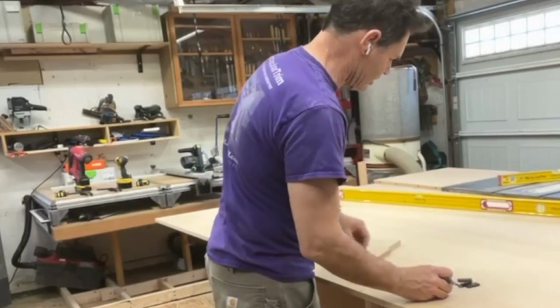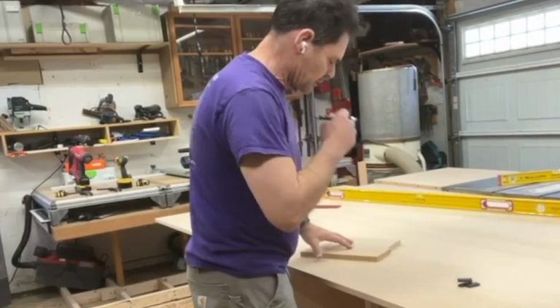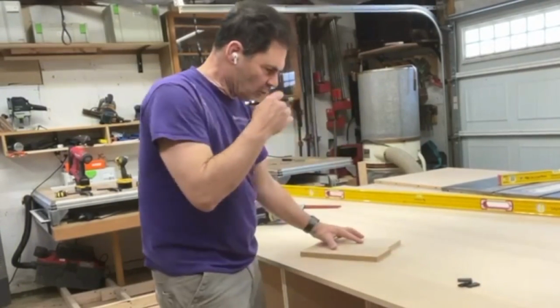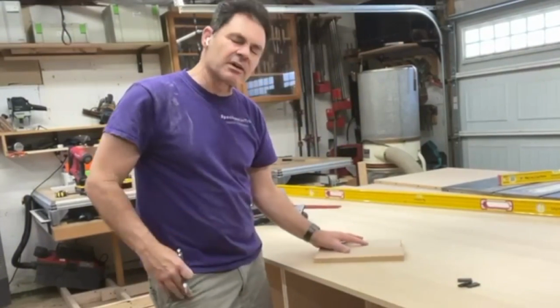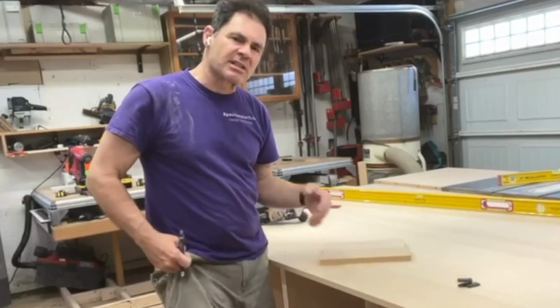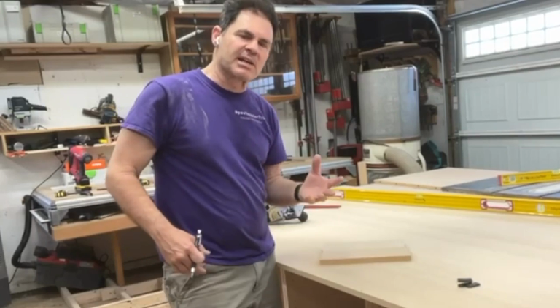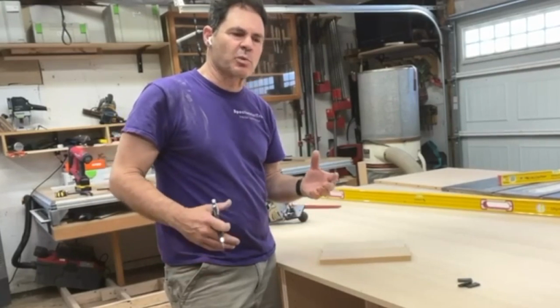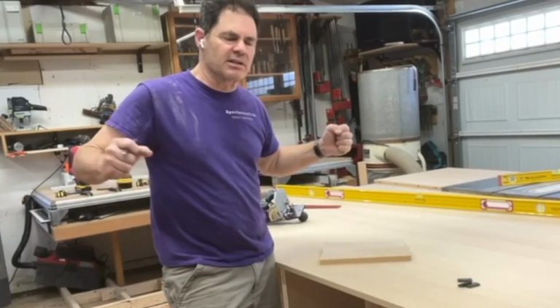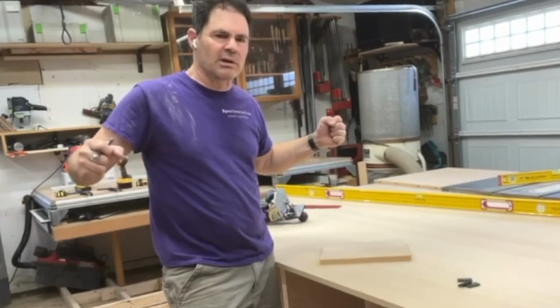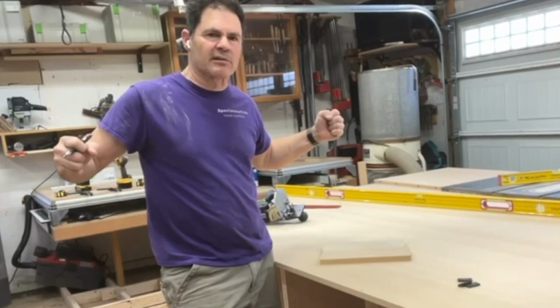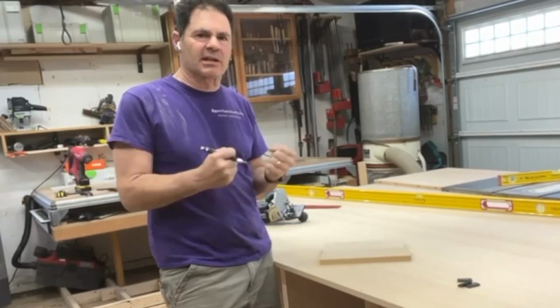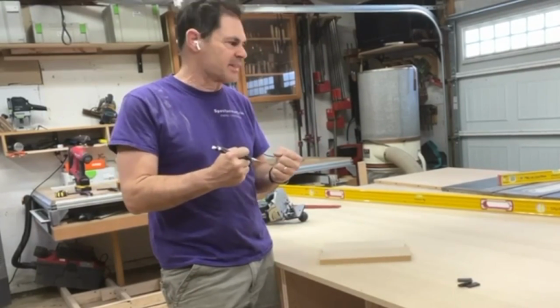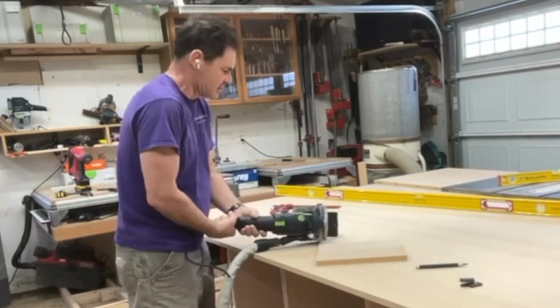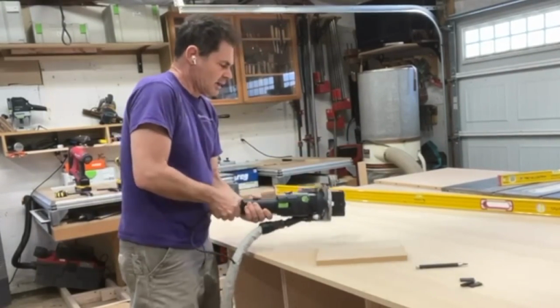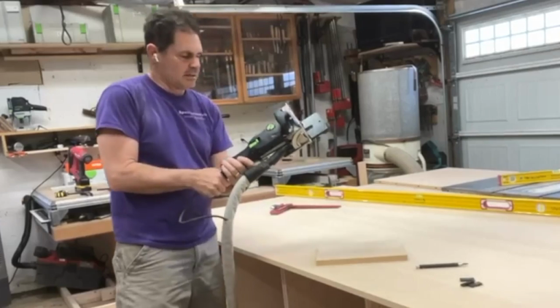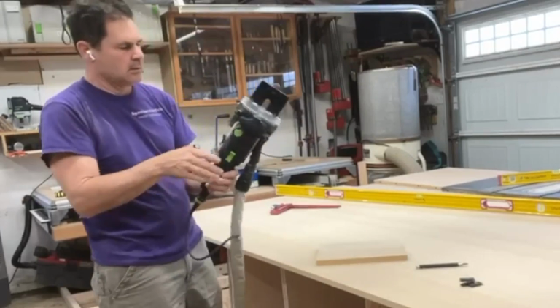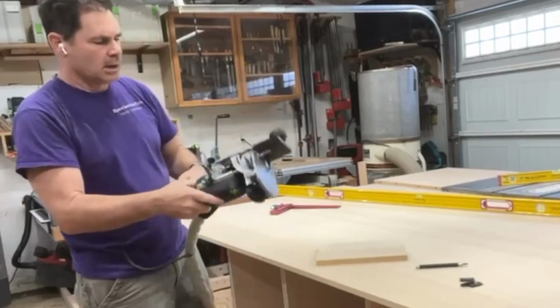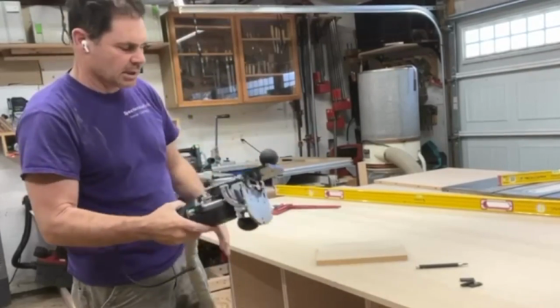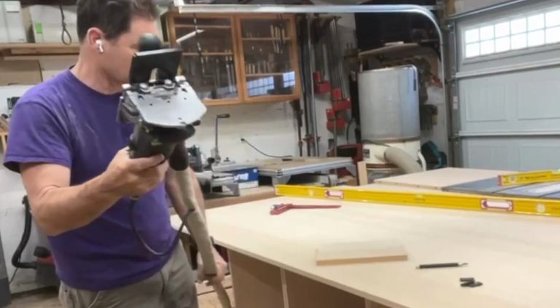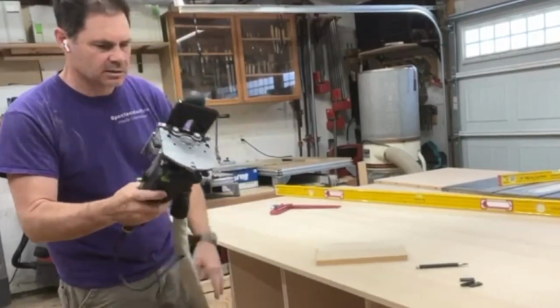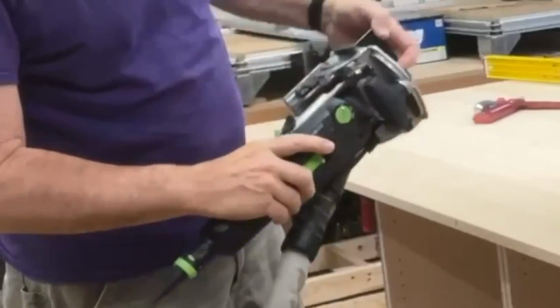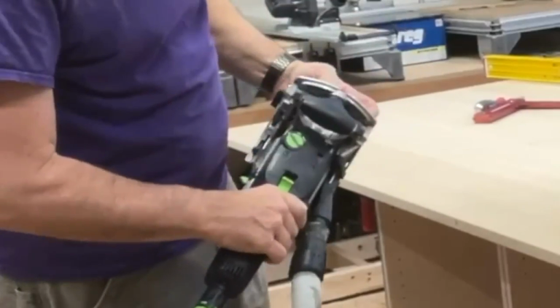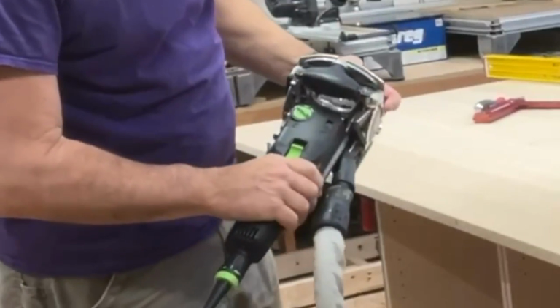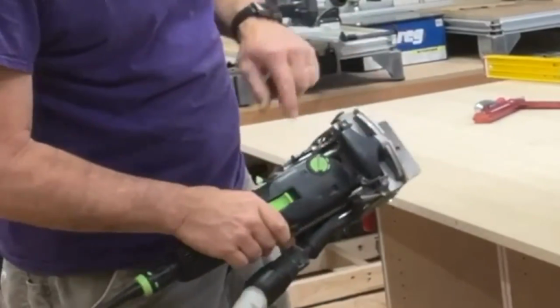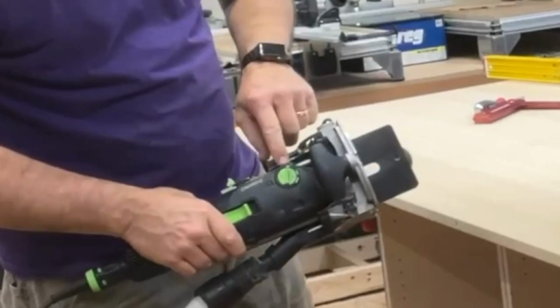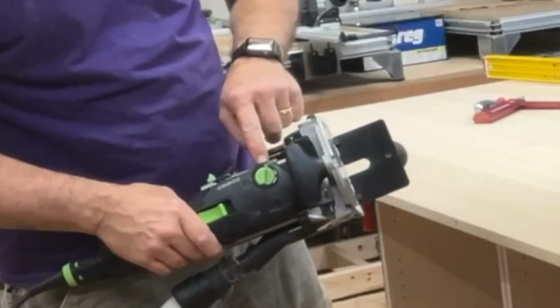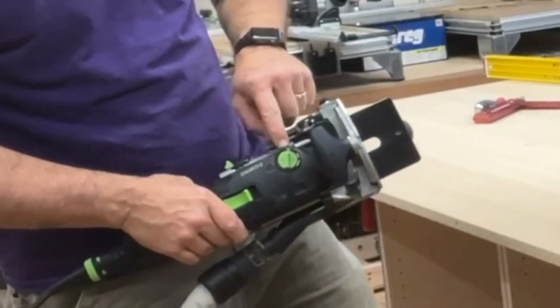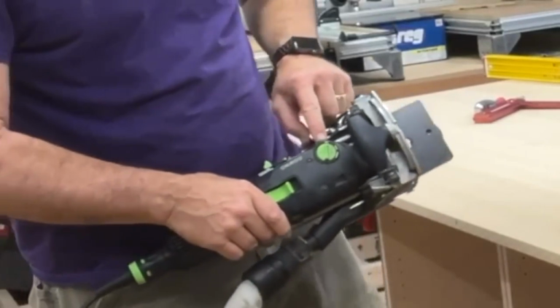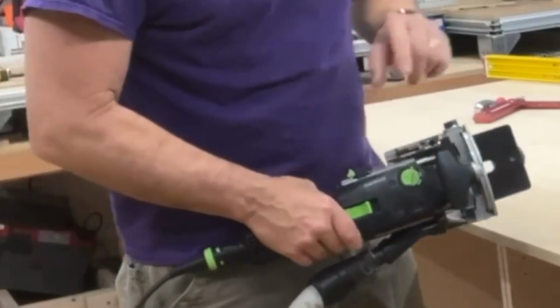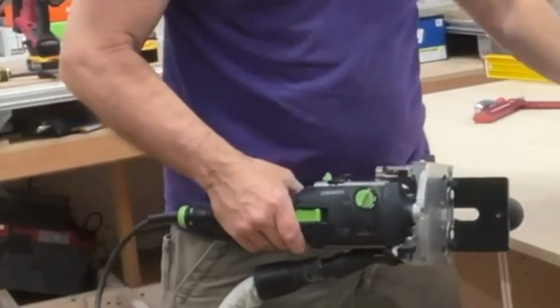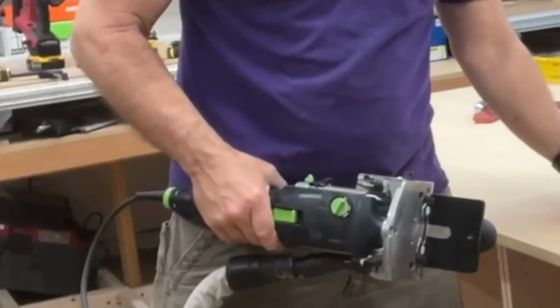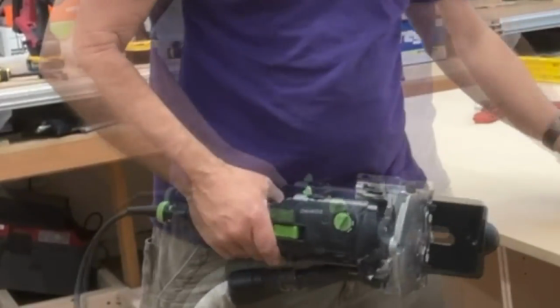They're great for applications where you don't want to bother having to clamp things. I've got my domino cutter set to a tight slot — you do not want a wide slot.